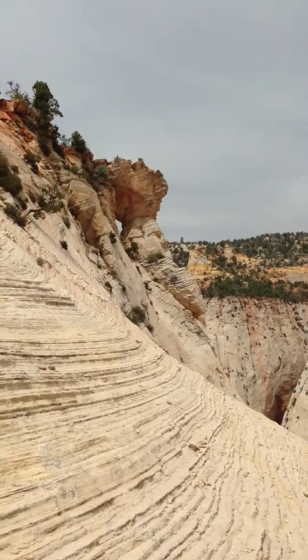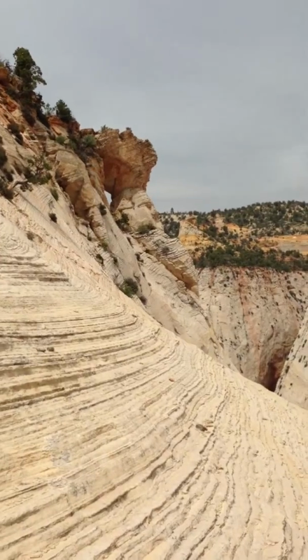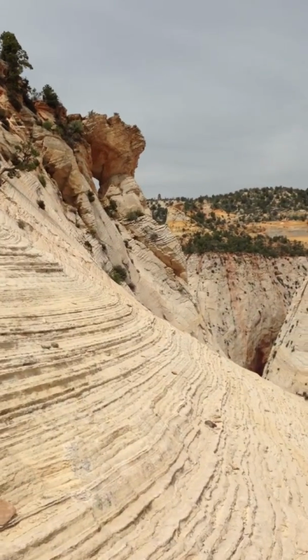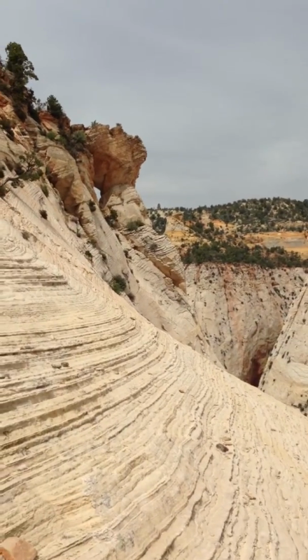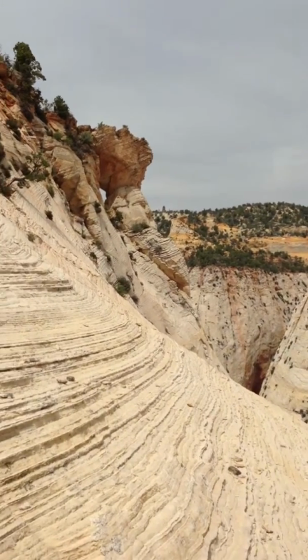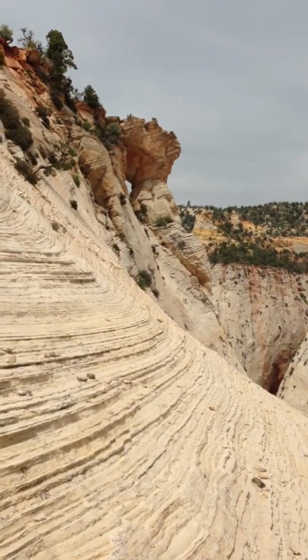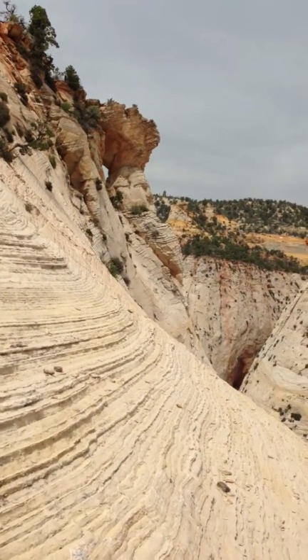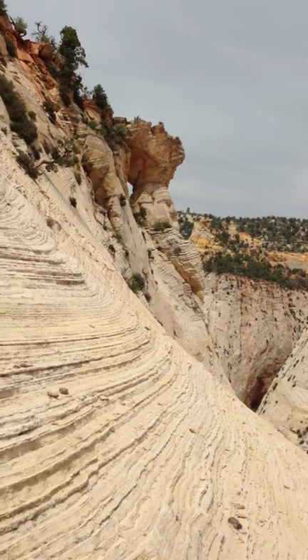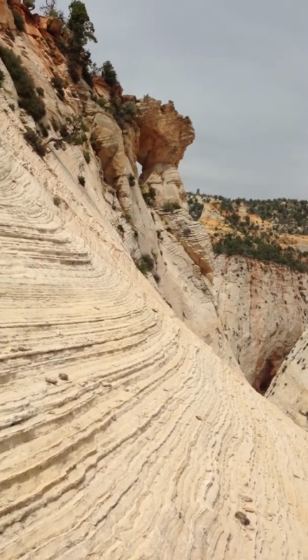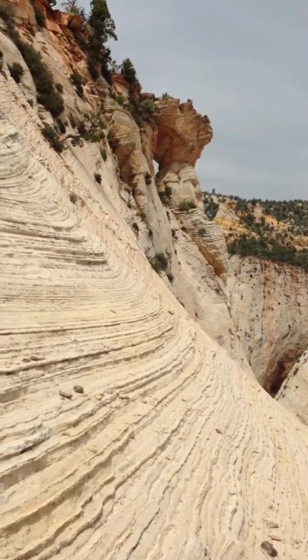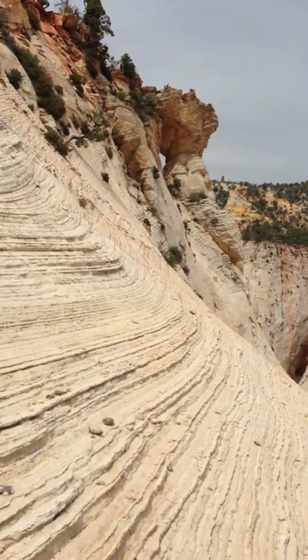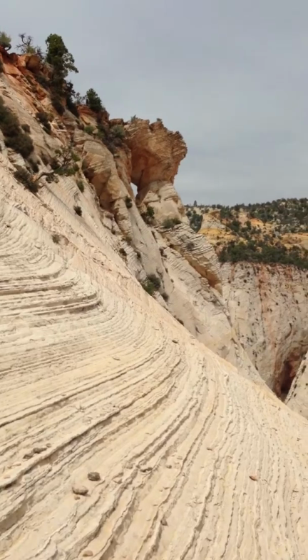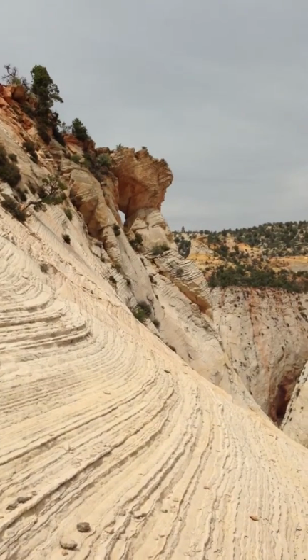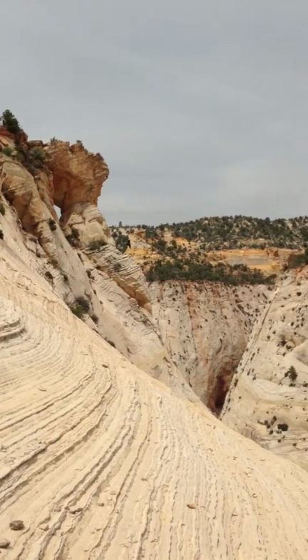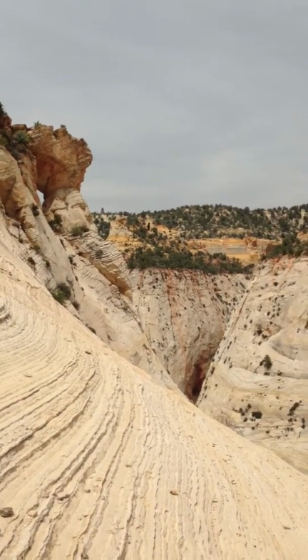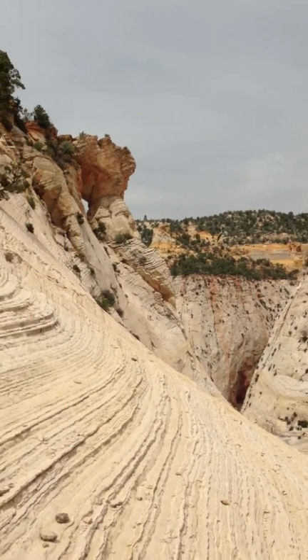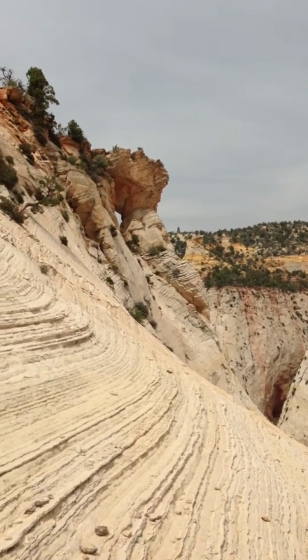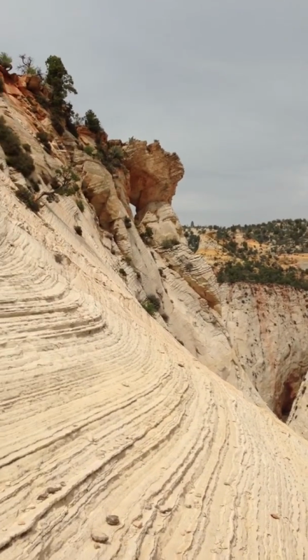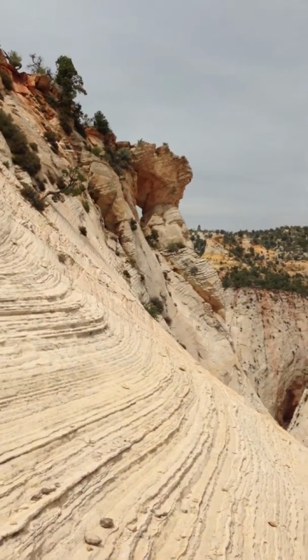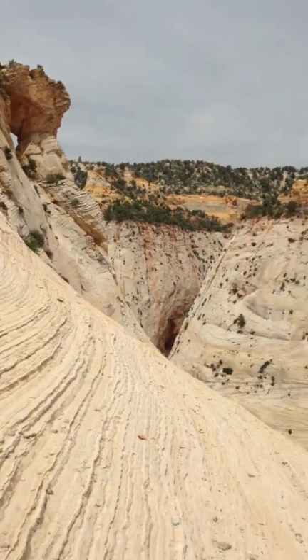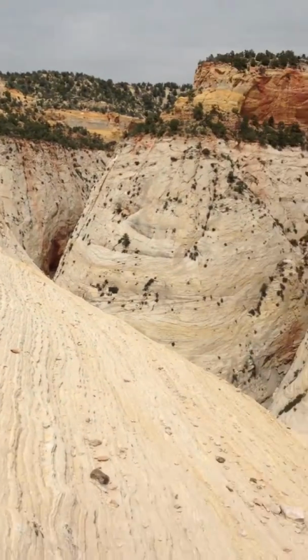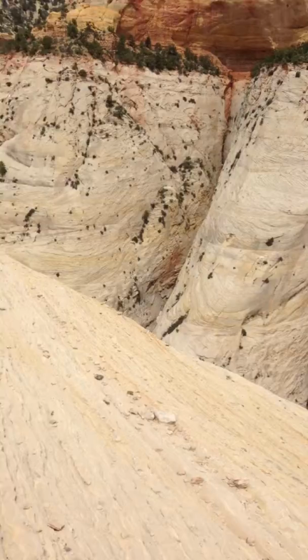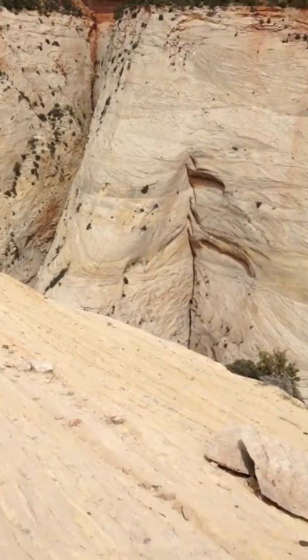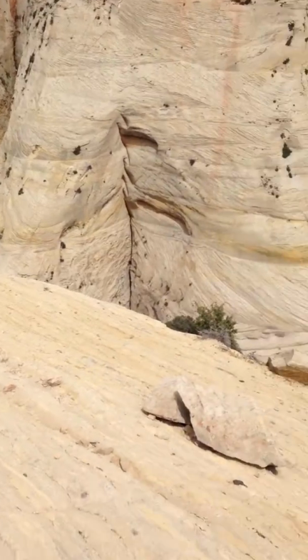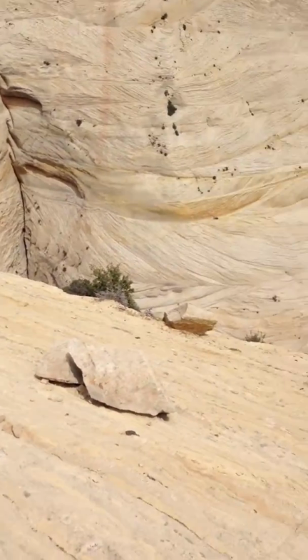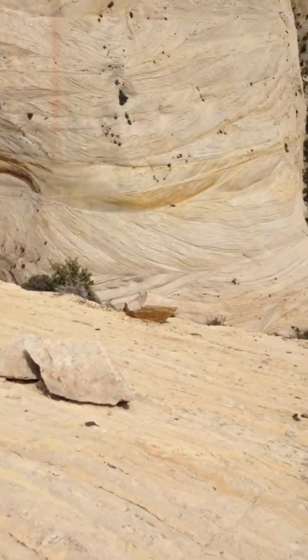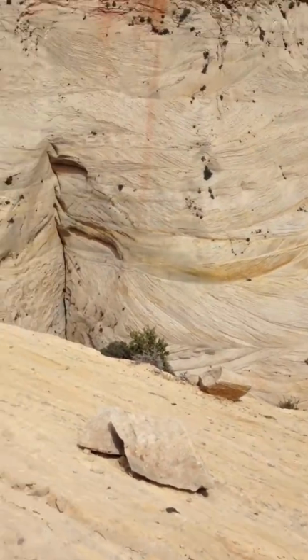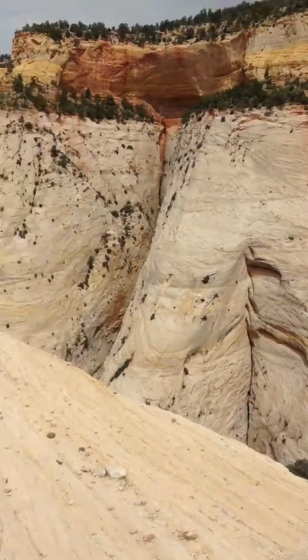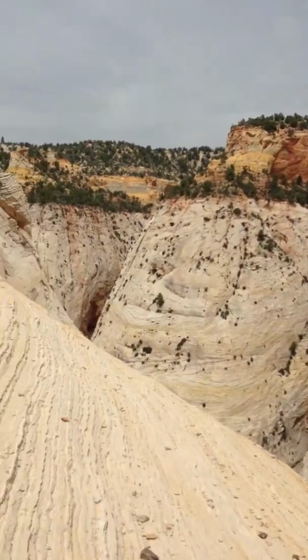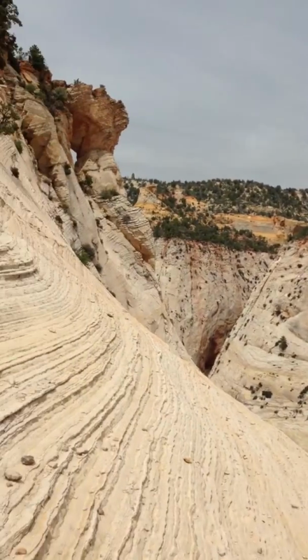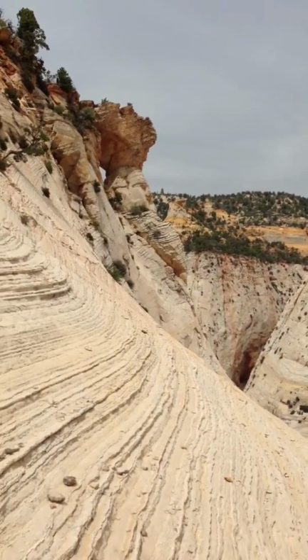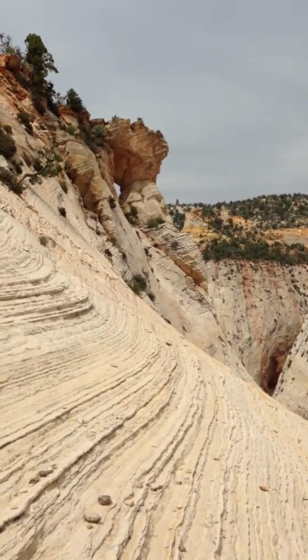Here I am at Jug Handle Arch, just about as far as you can safely scramble without ropes. It looks like it makes a precarious drop-off right over the edge, about sixty feet down.